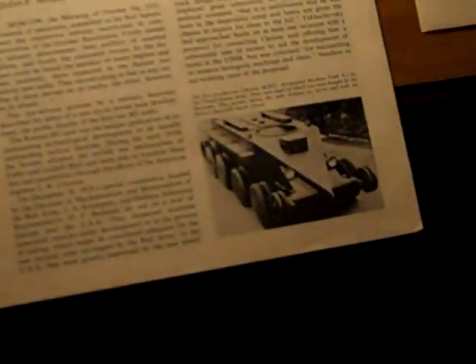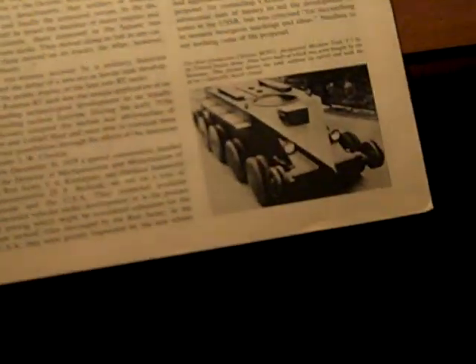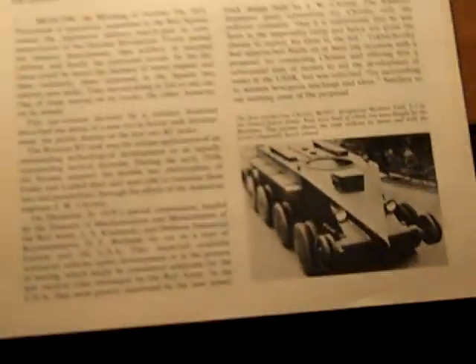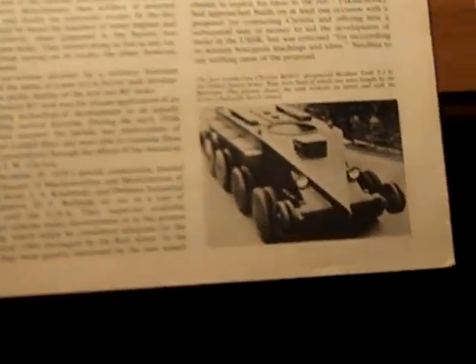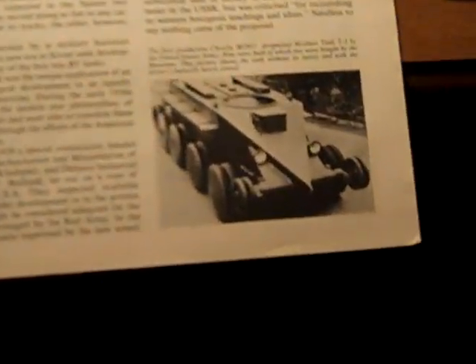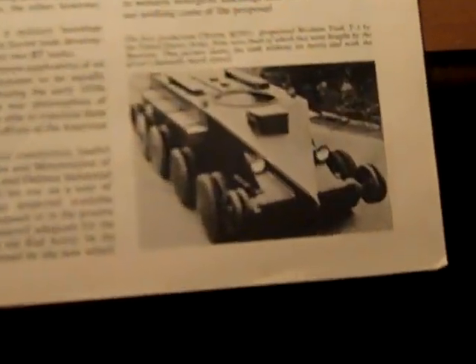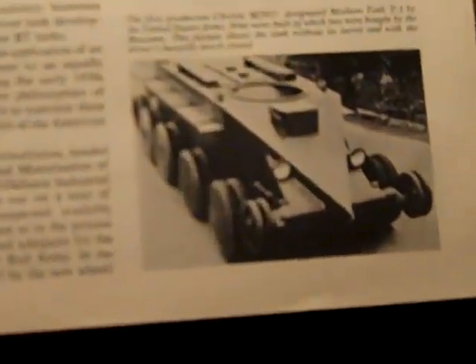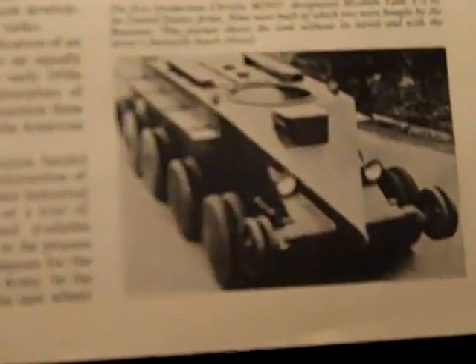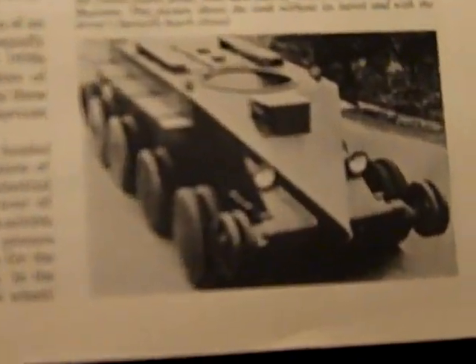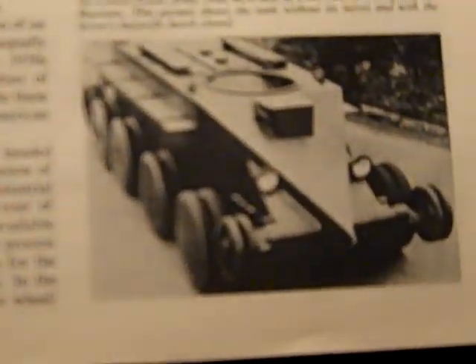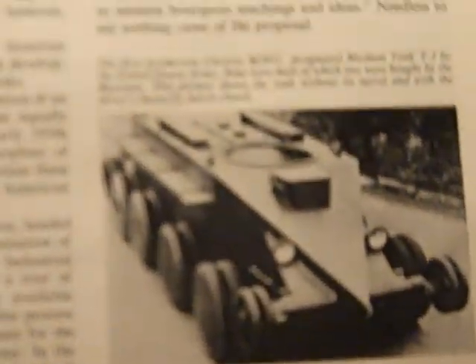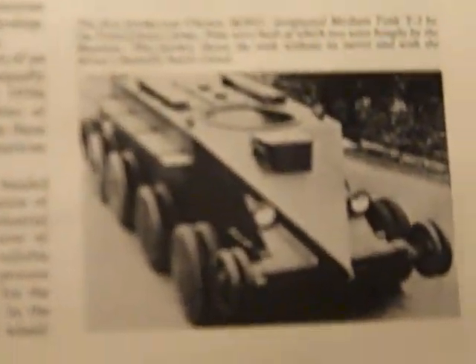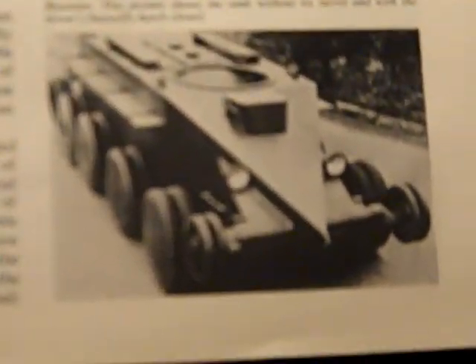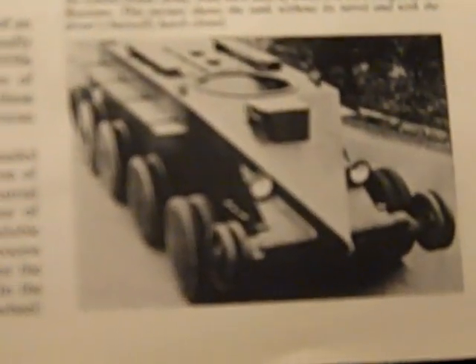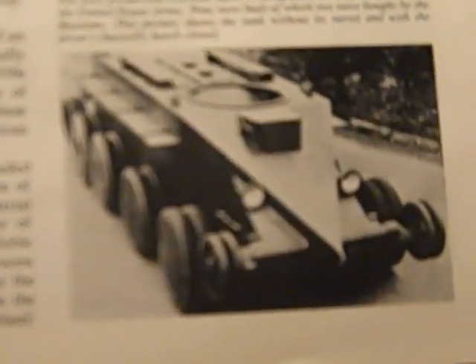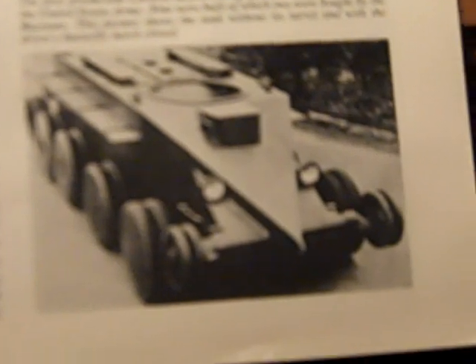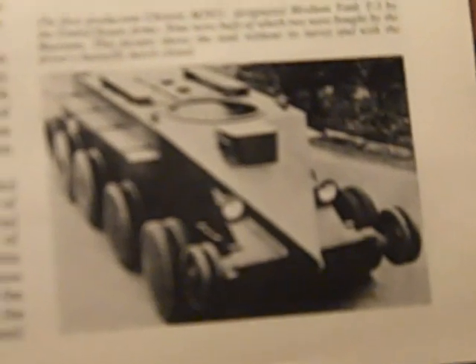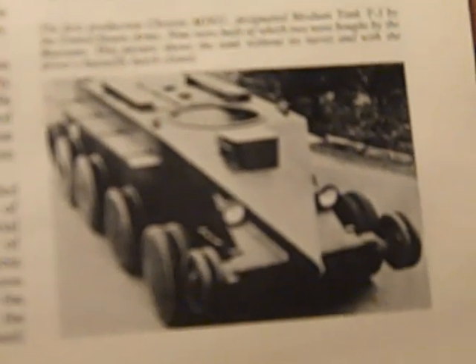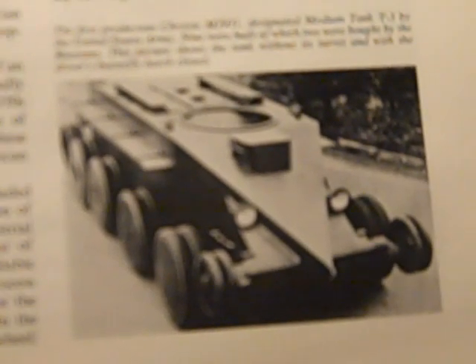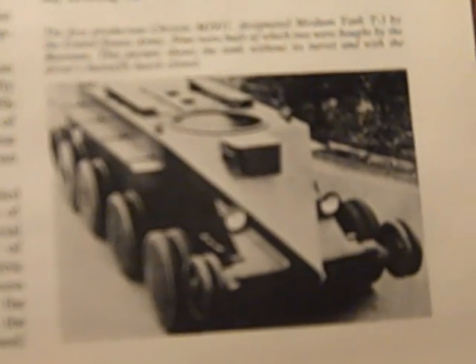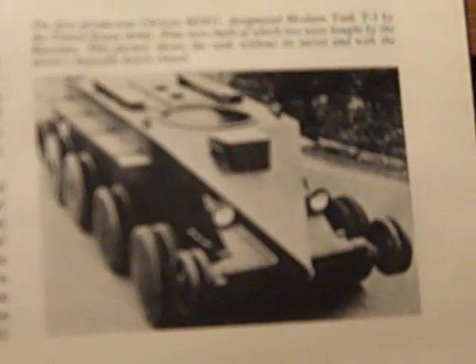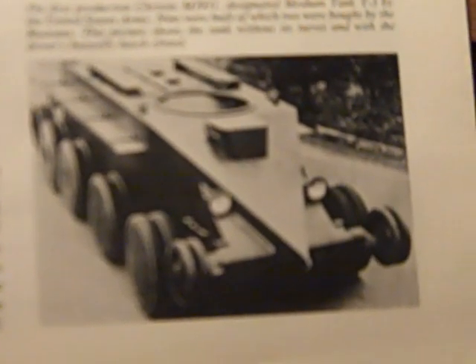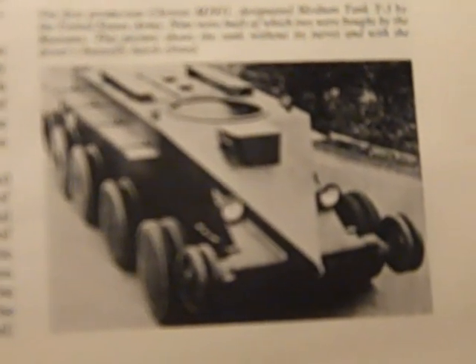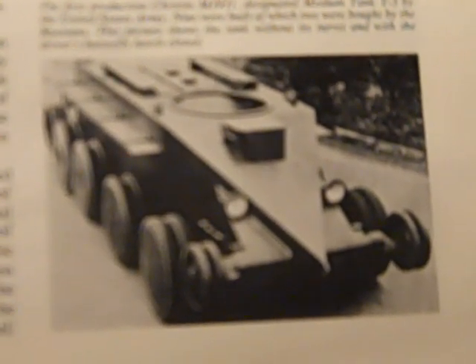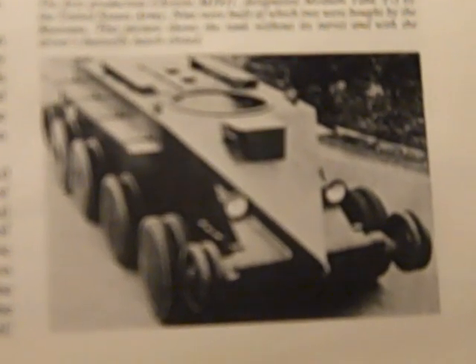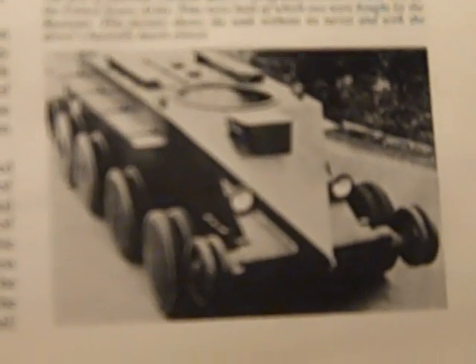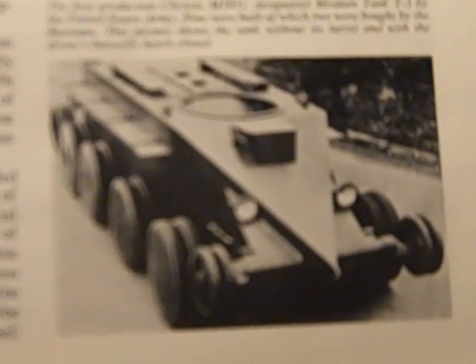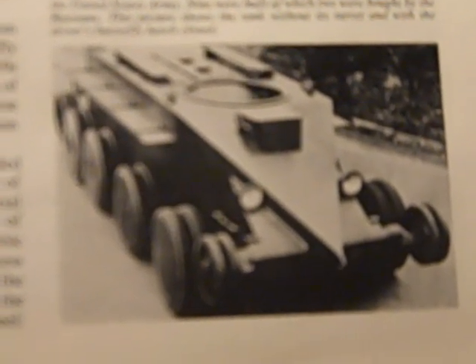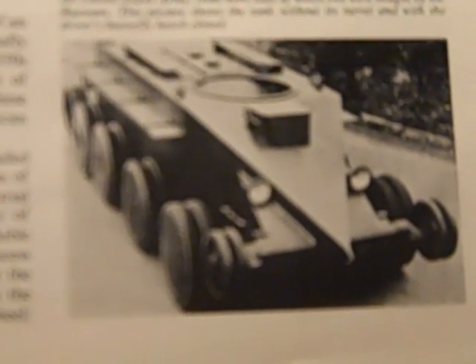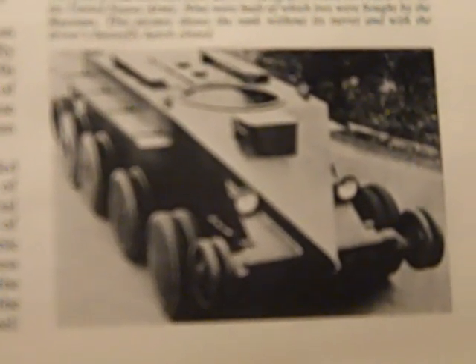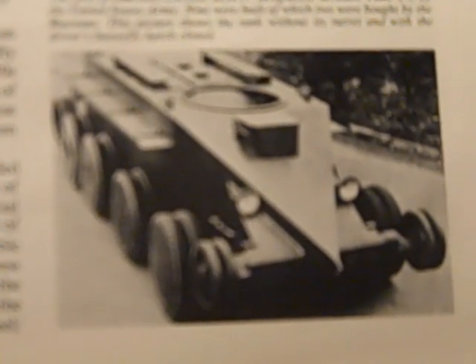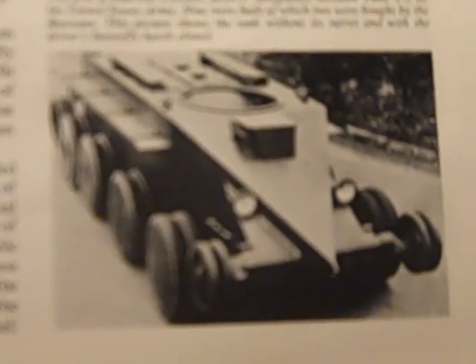Here's another example — the J. Walter Christie M1931 from a side angle.